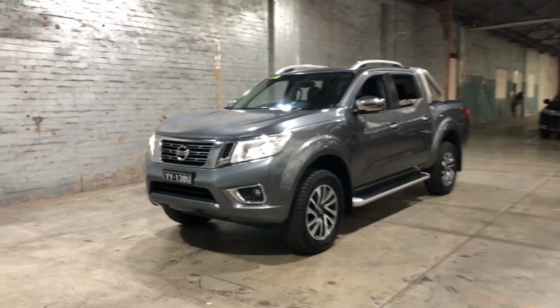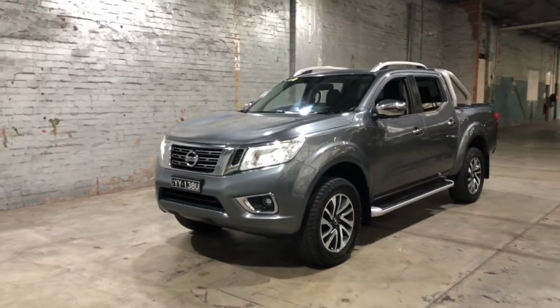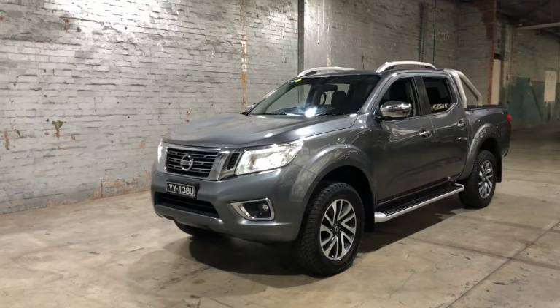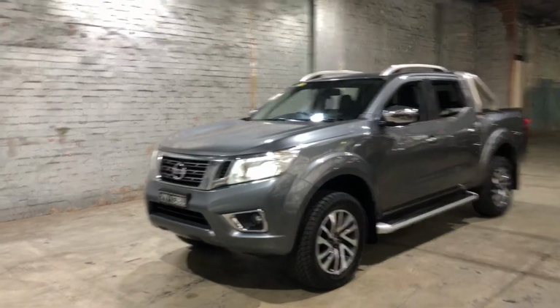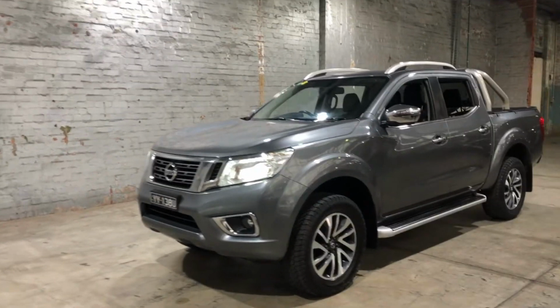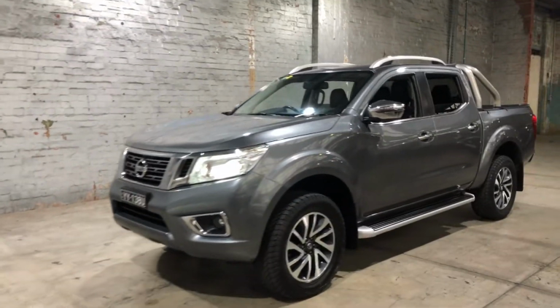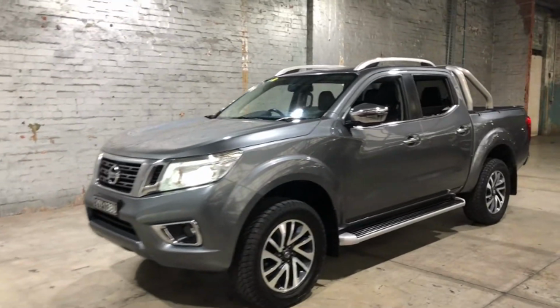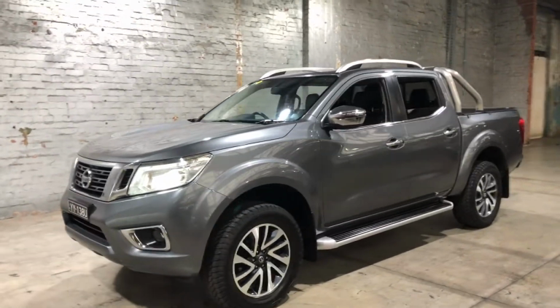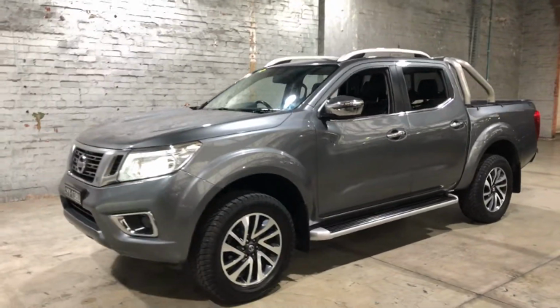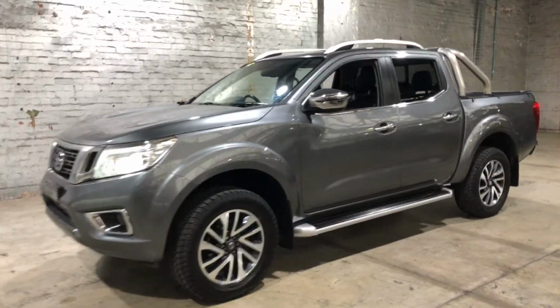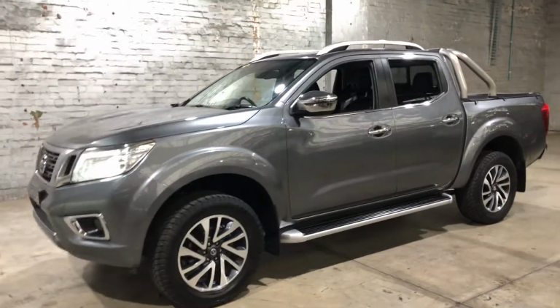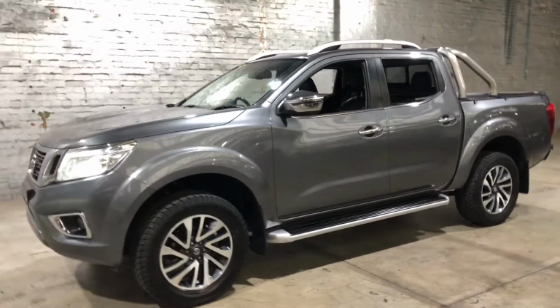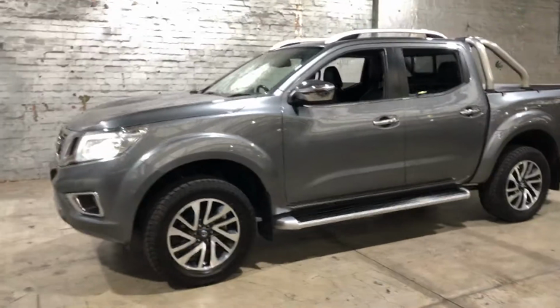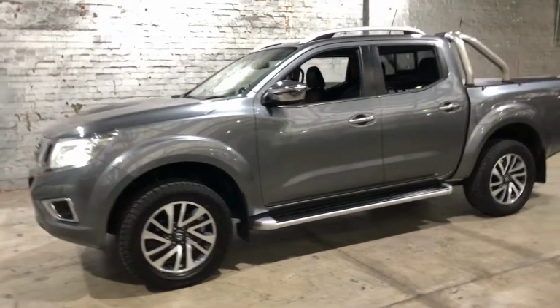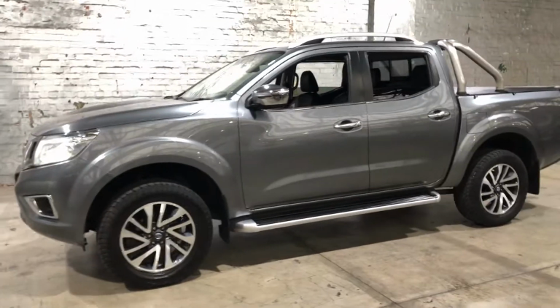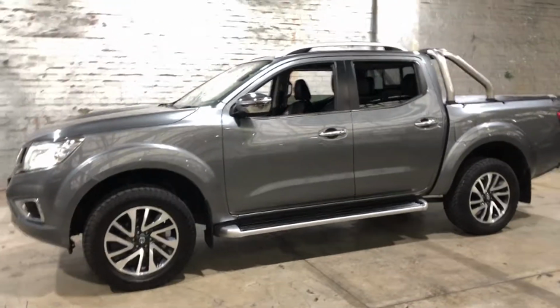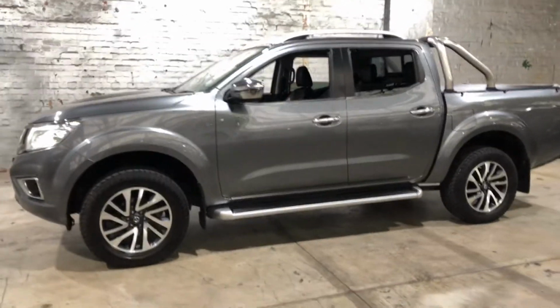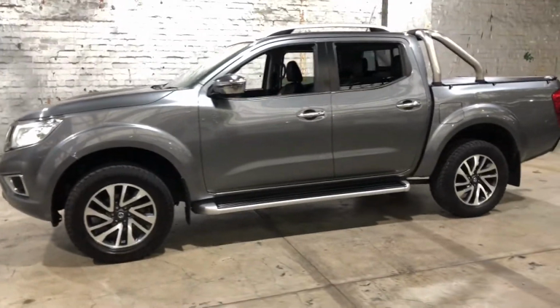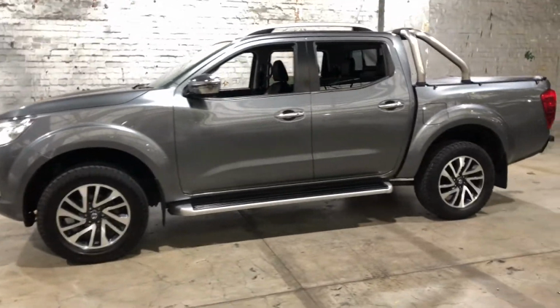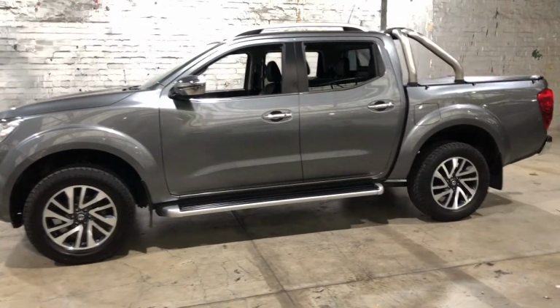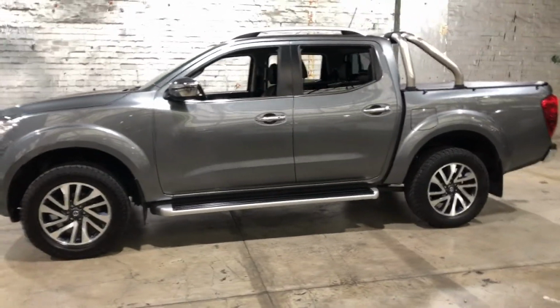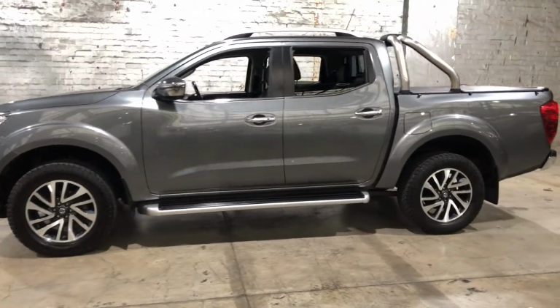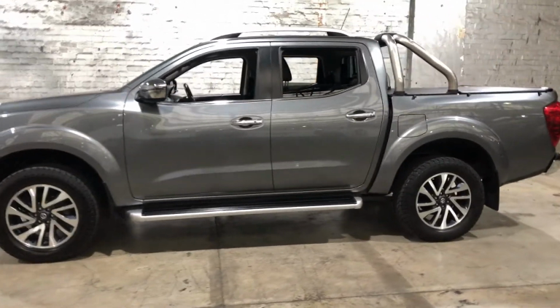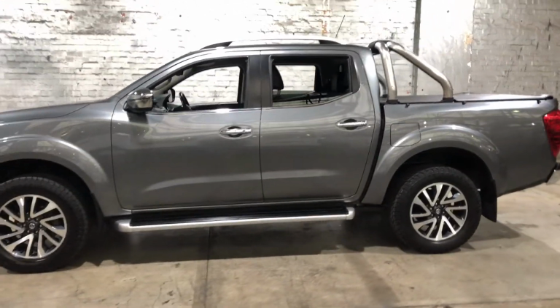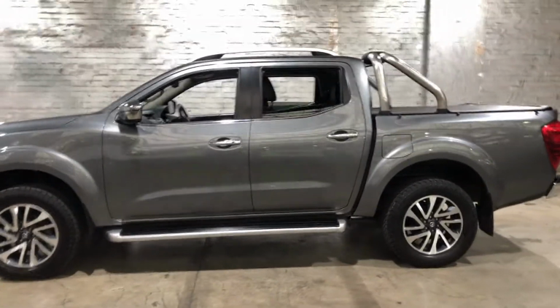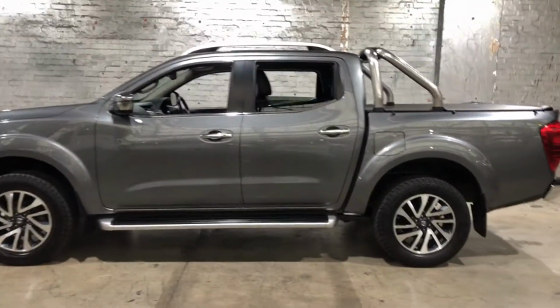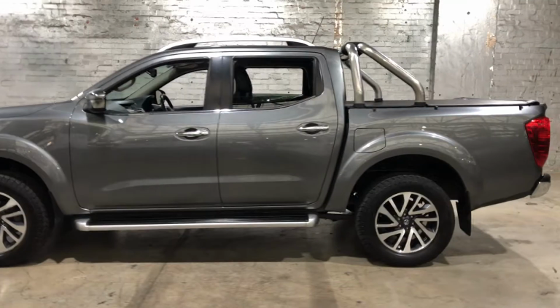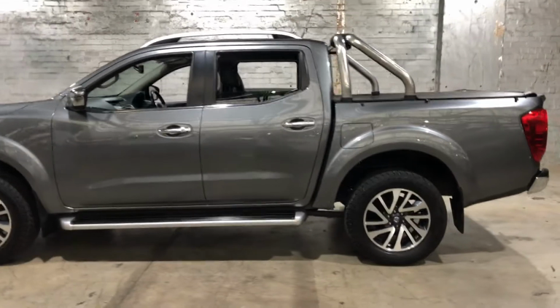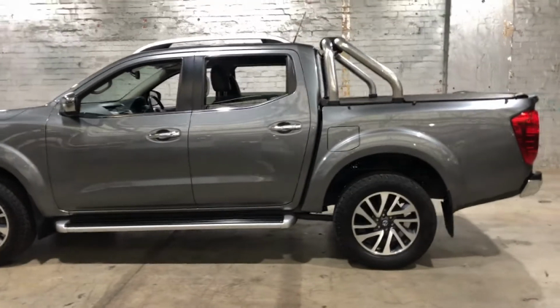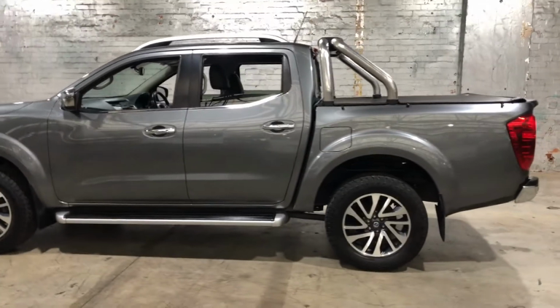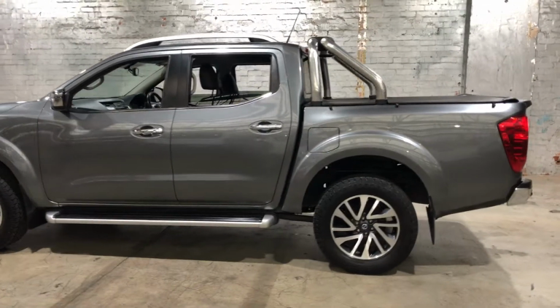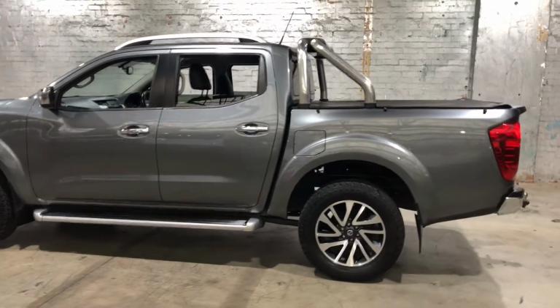Hey guys, thank you for your inquiry on our 2017 Nissan Navara. This Navara is powered by a 2.3L turbocharged diesel engine with a fuel efficiency of just 7L per 100Ks.